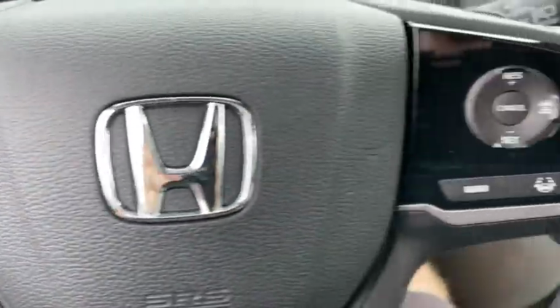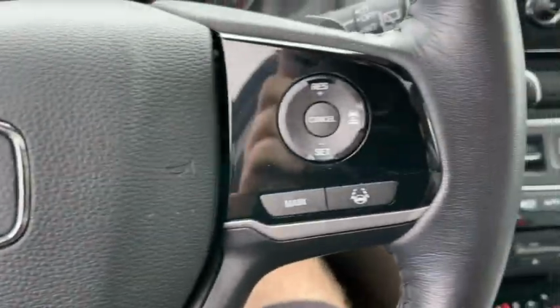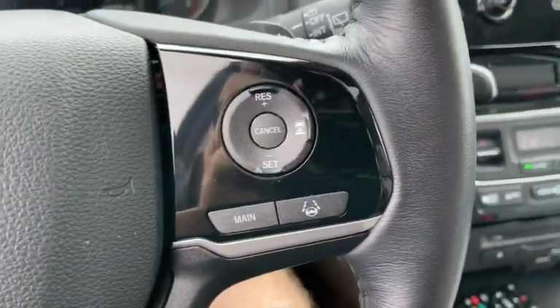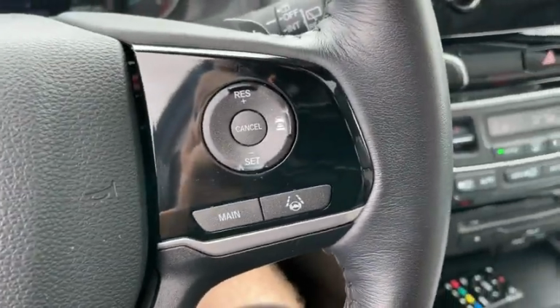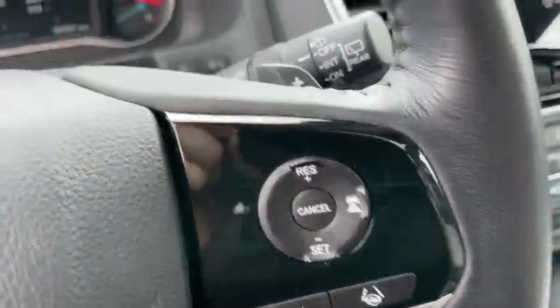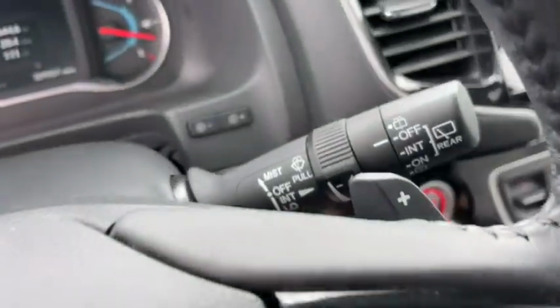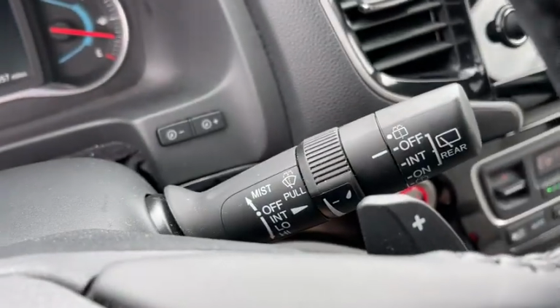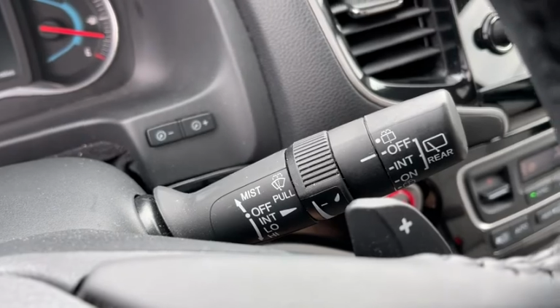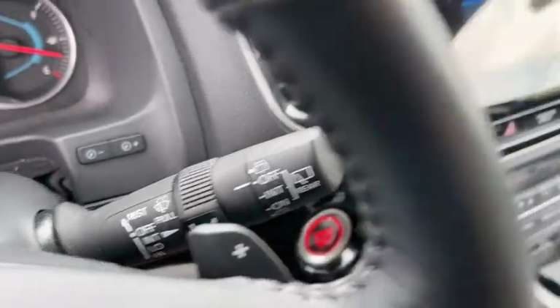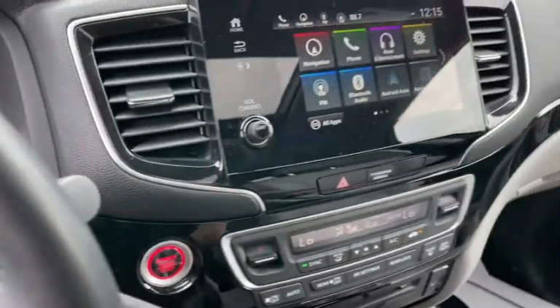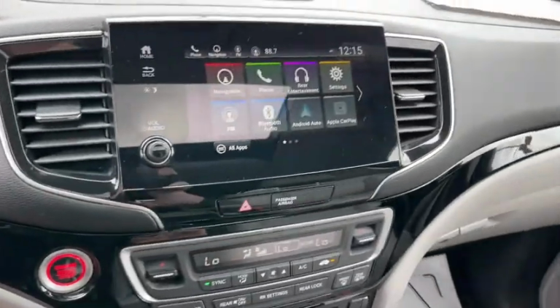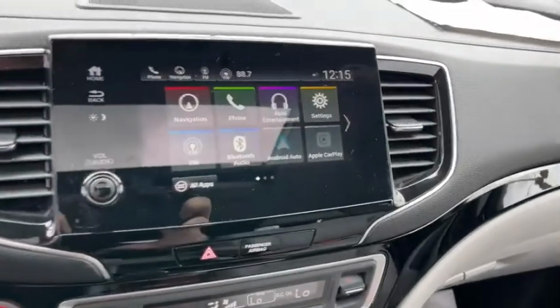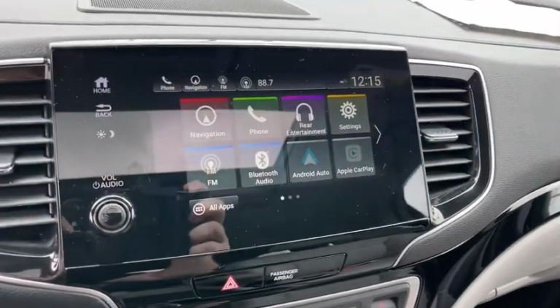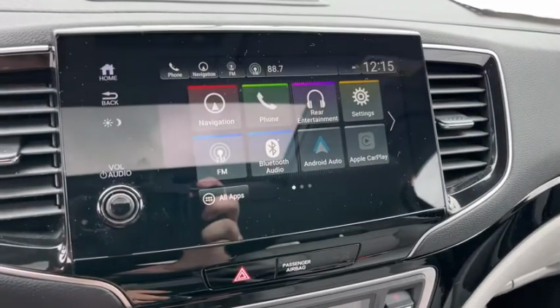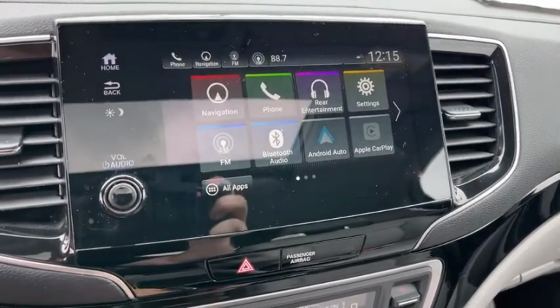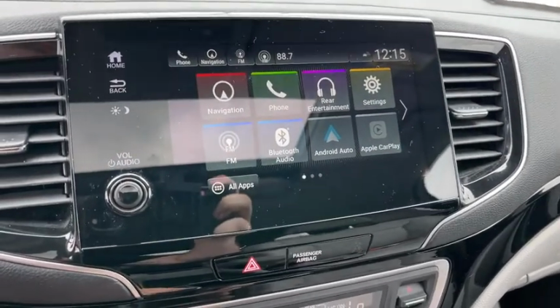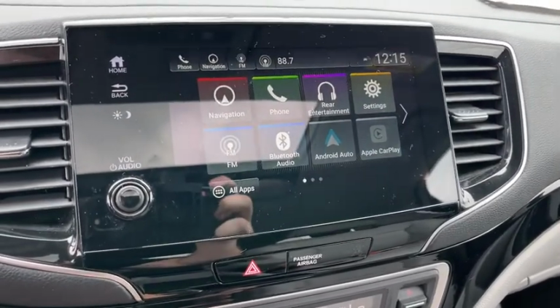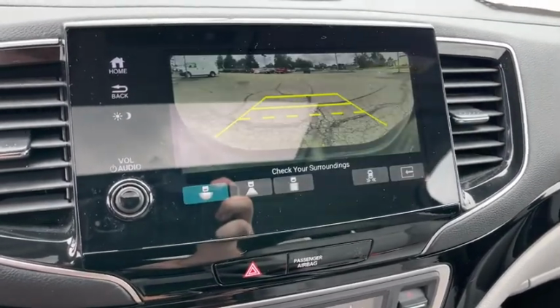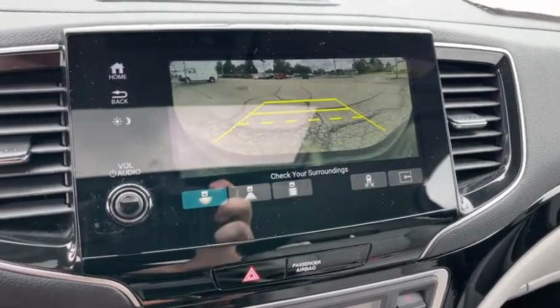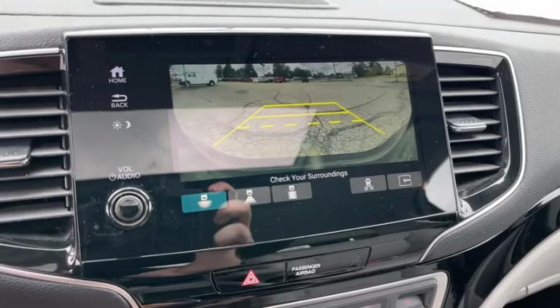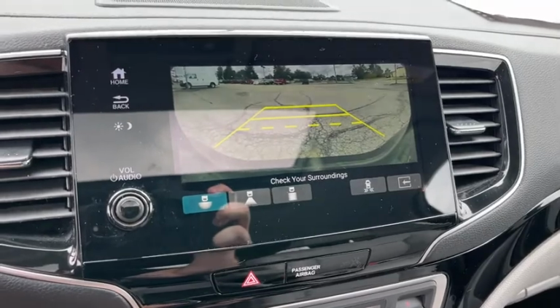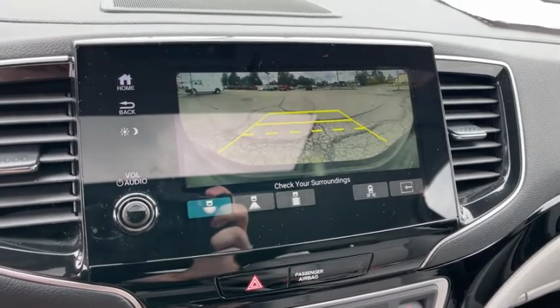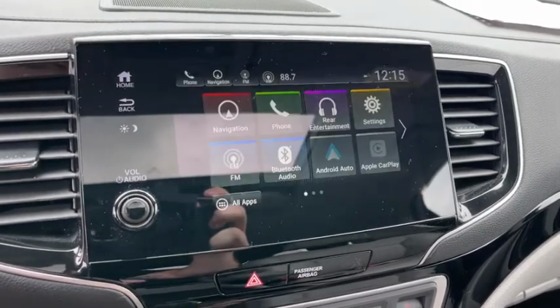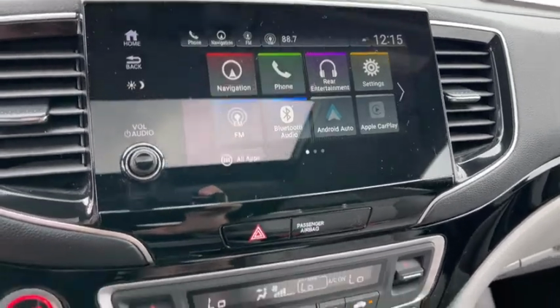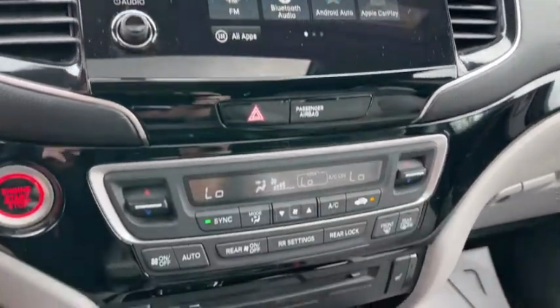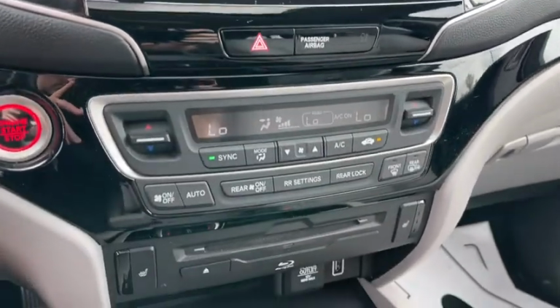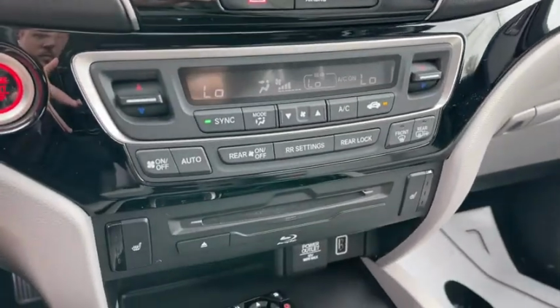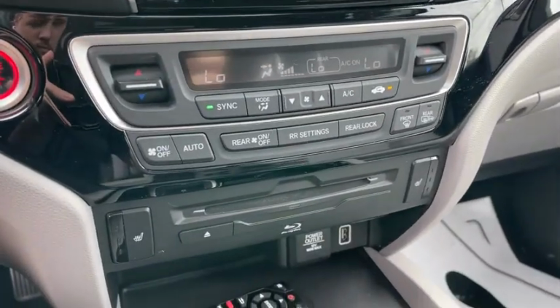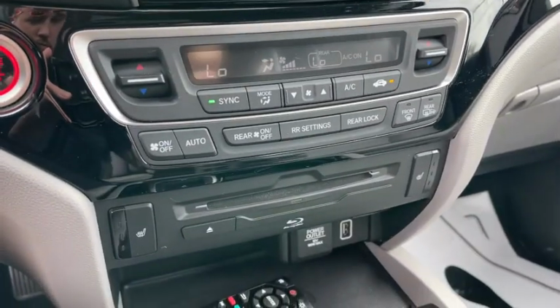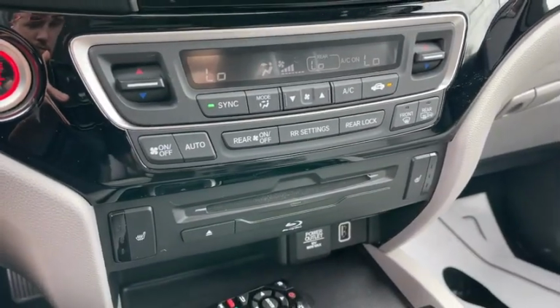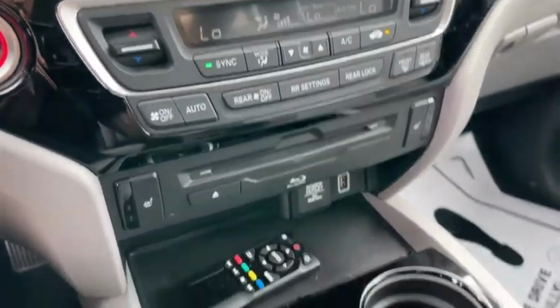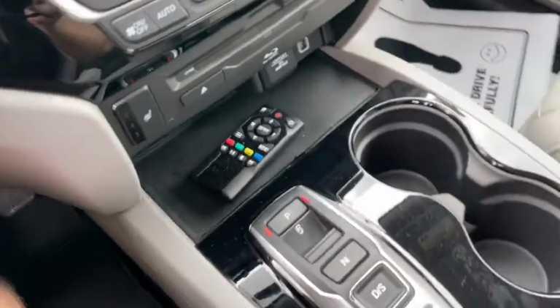The following are some of this vehicle's highlighted options: power liftgate, electronic stability control, seat memory, trip computer, power windows, bucket seats, four-wheel disc brakes, power steering.